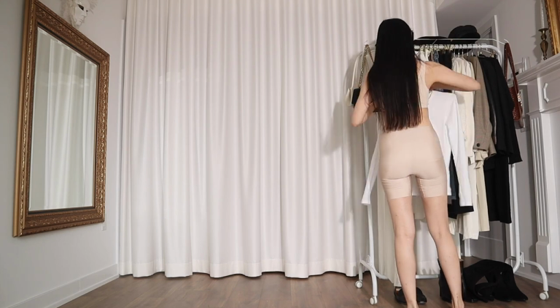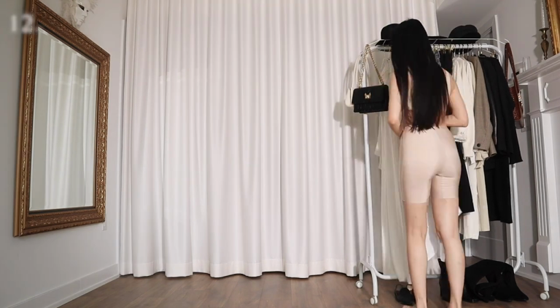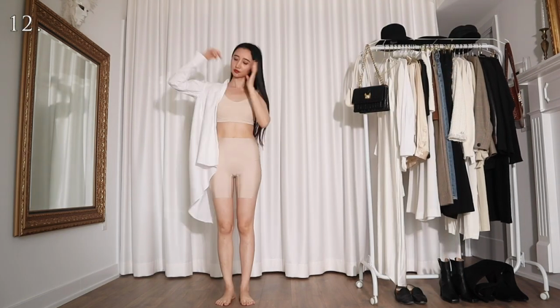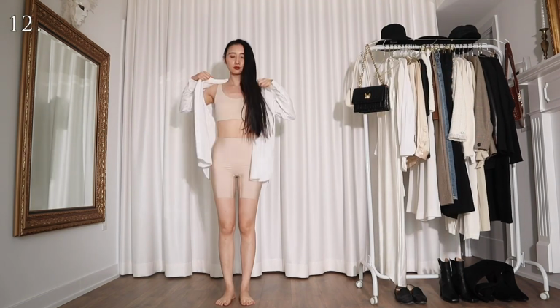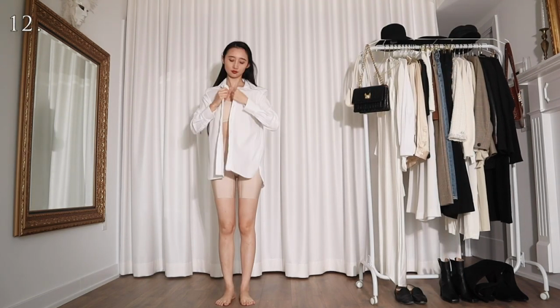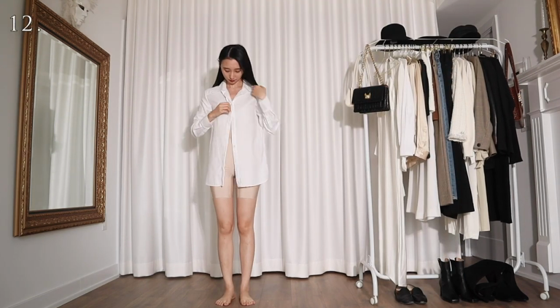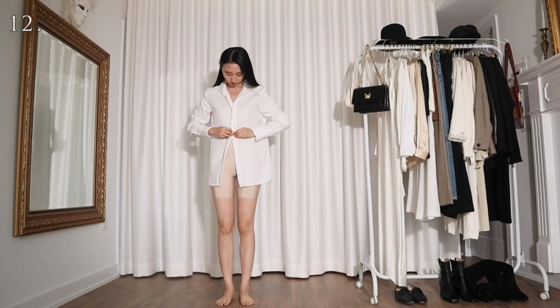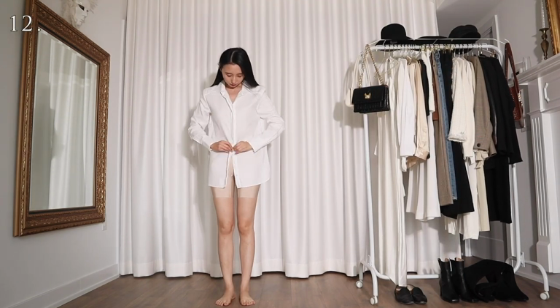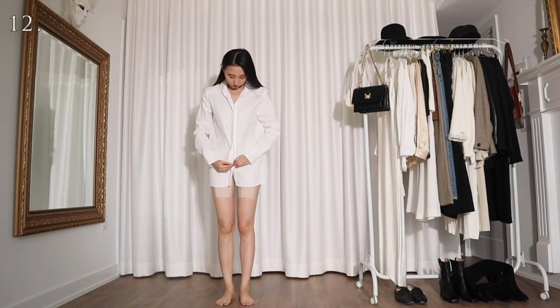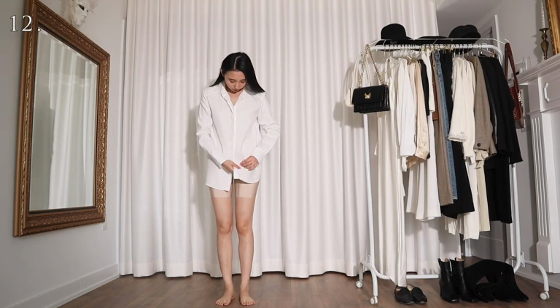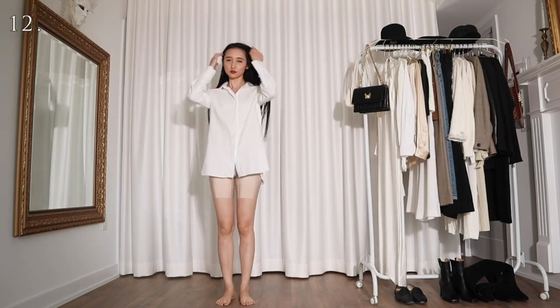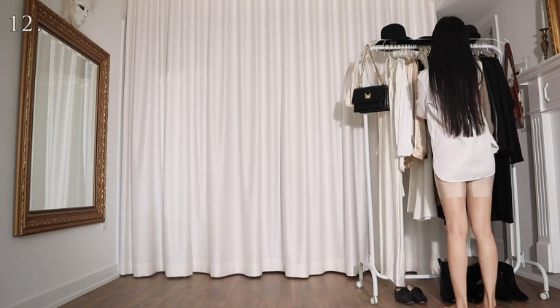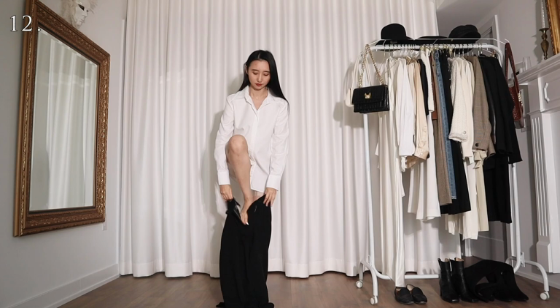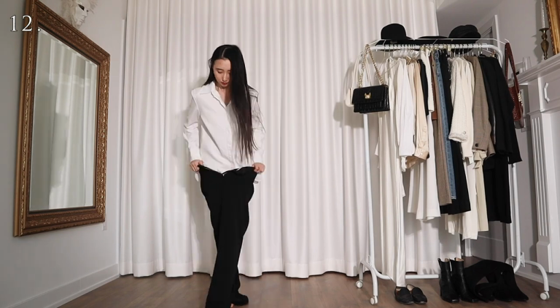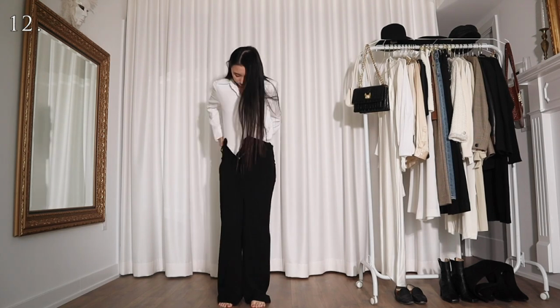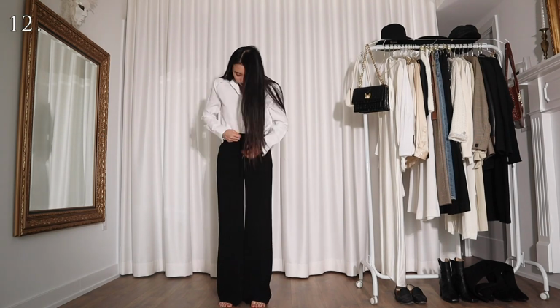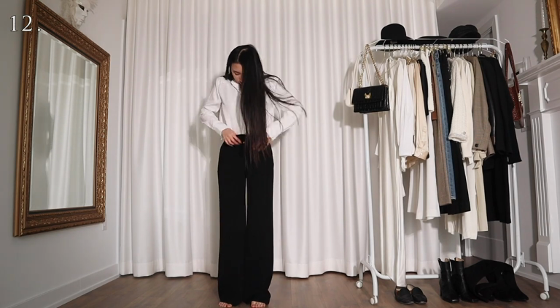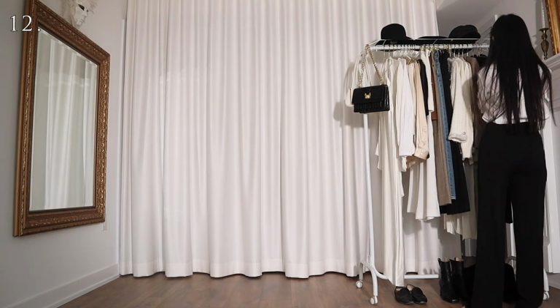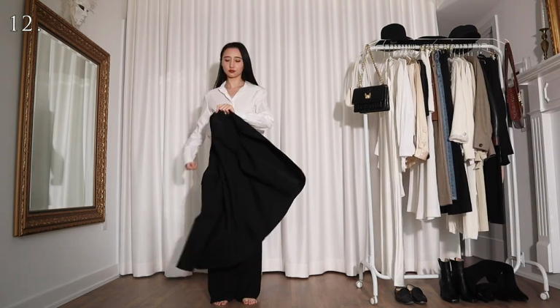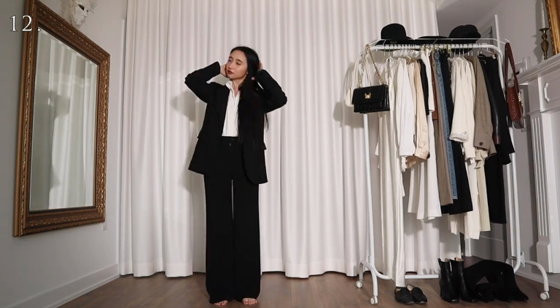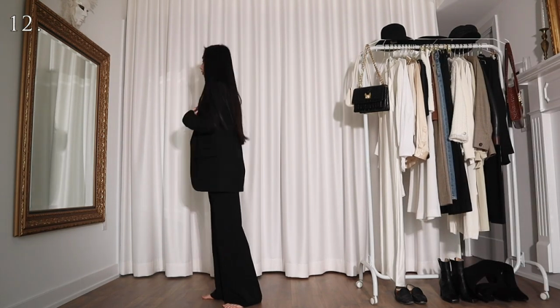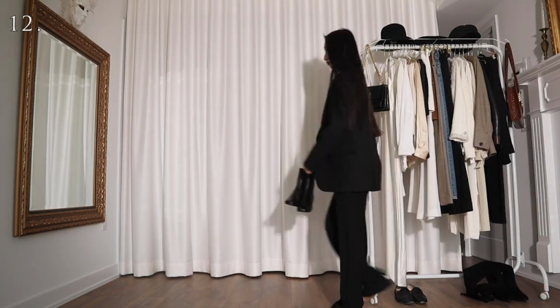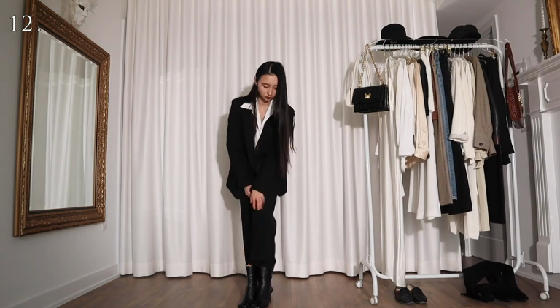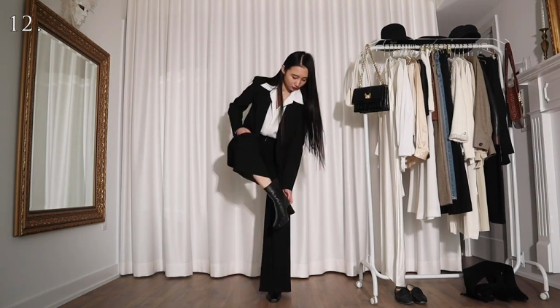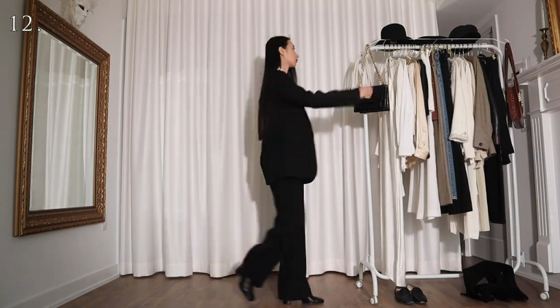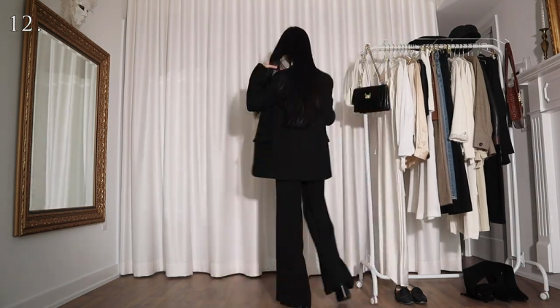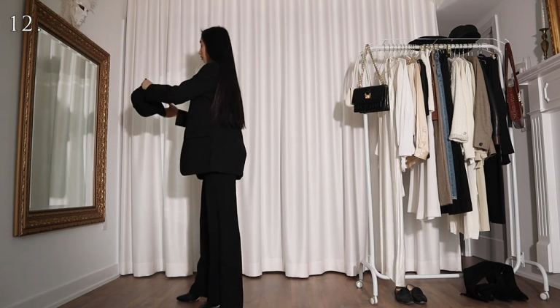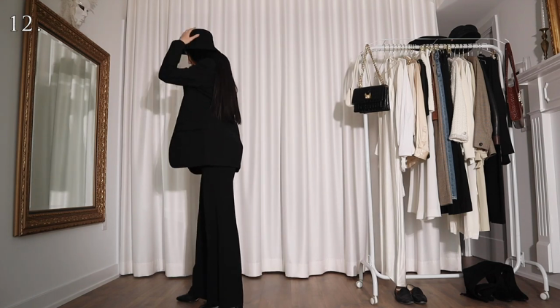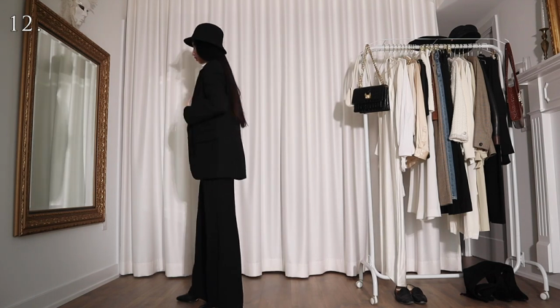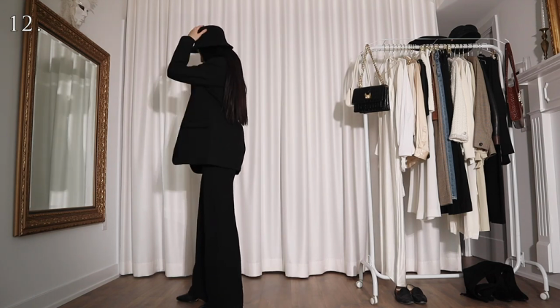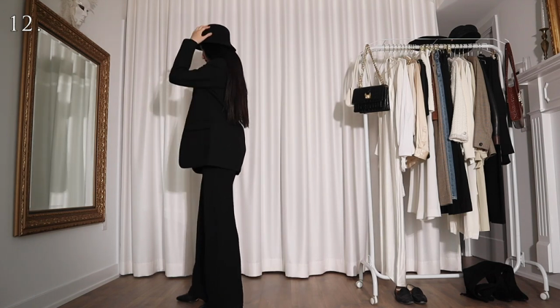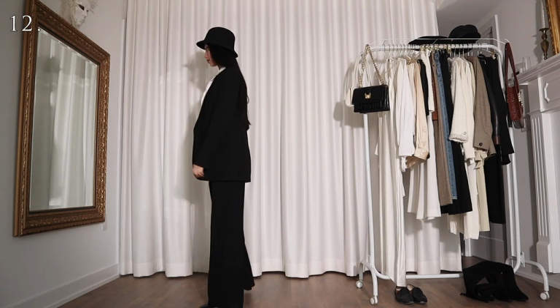For the next few outfits I'm going to be using this white shirt. For this one I'm wearing it with a pair of black wide leg pants, an oversized black blazer, and a black bucket hat. Although I kind of look like Charlie Chaplin now — damn it.